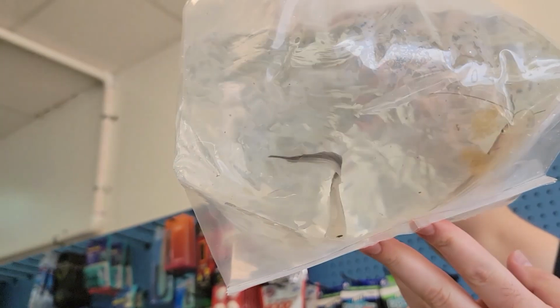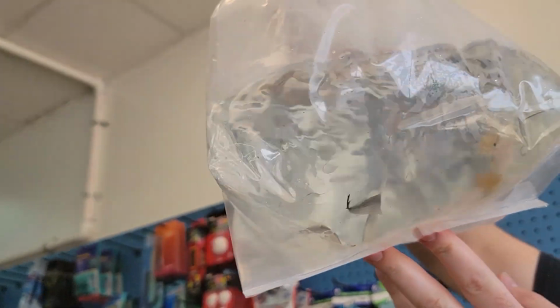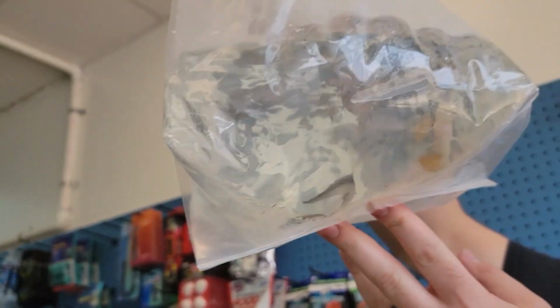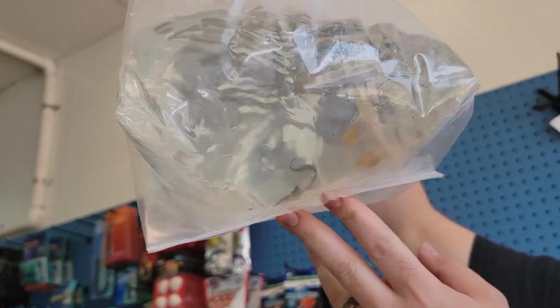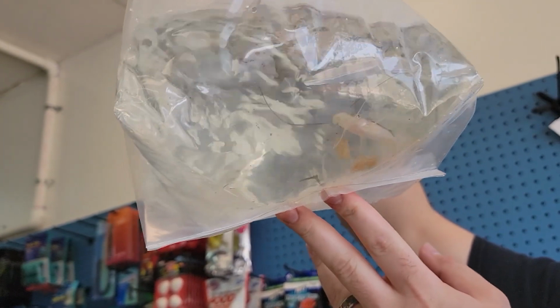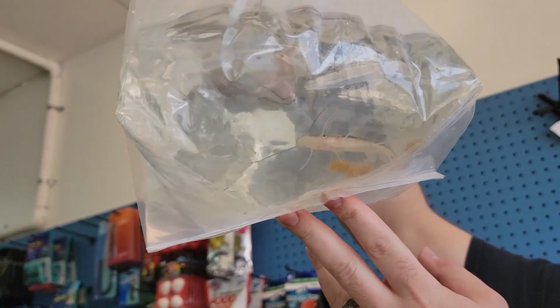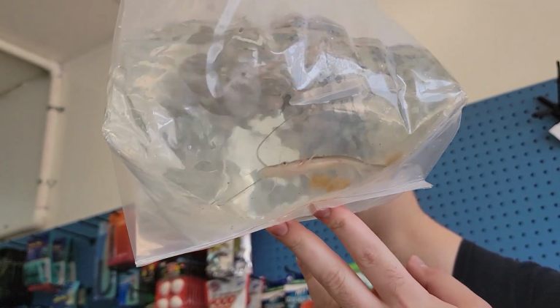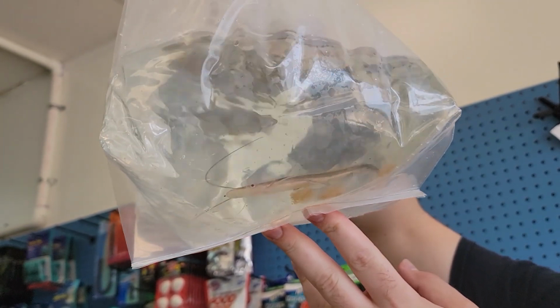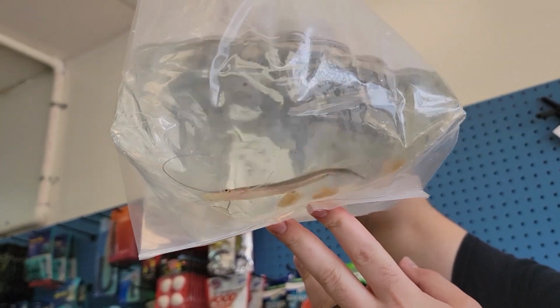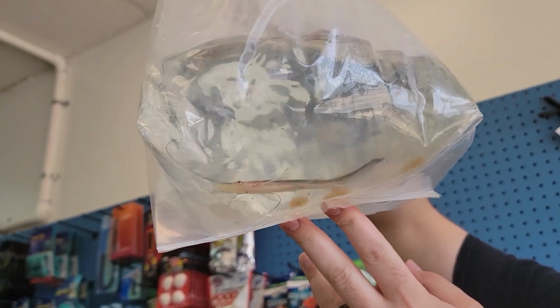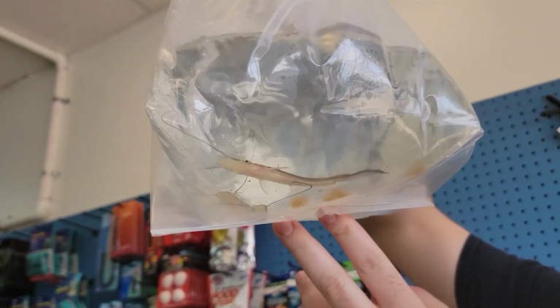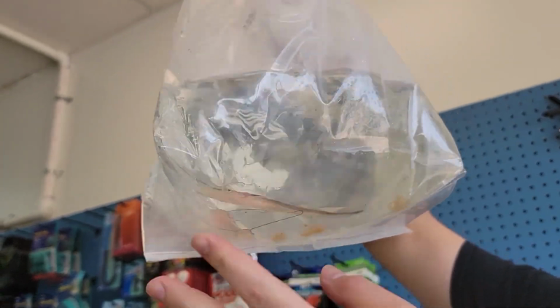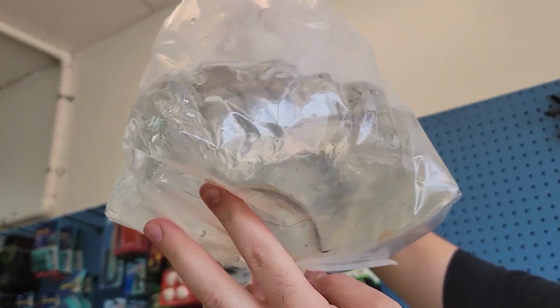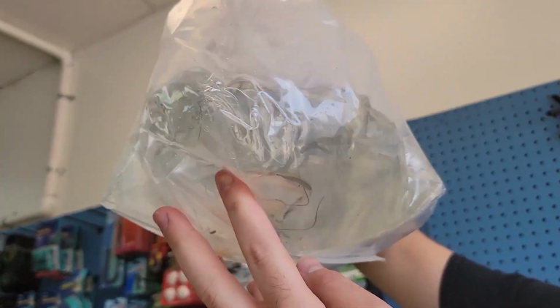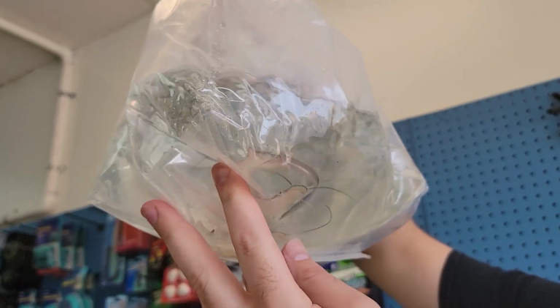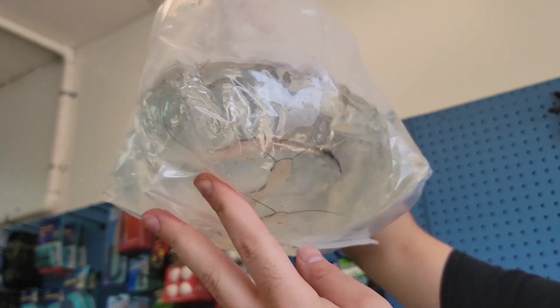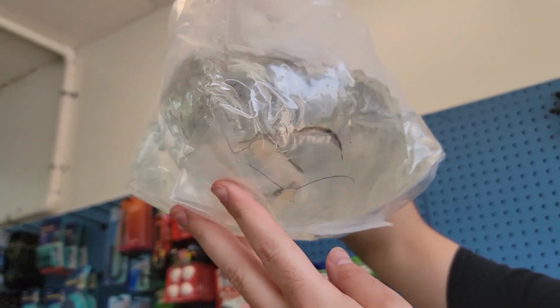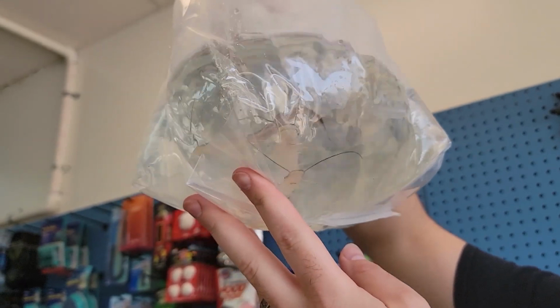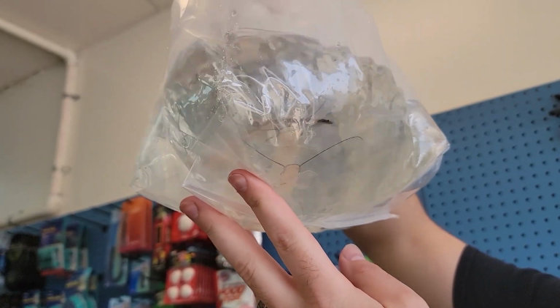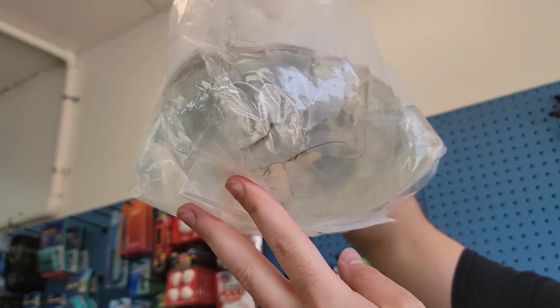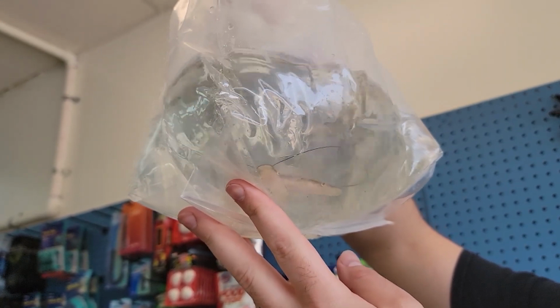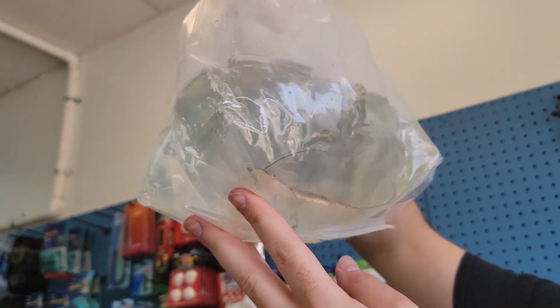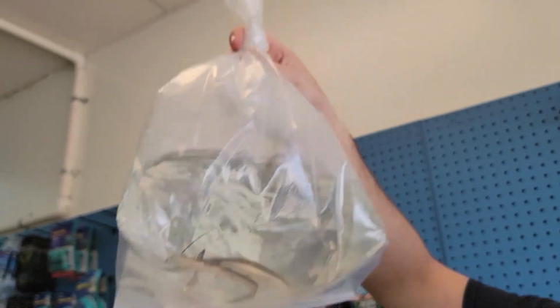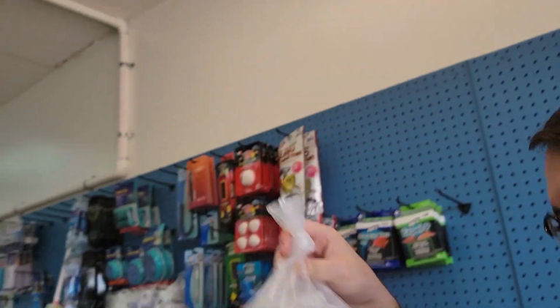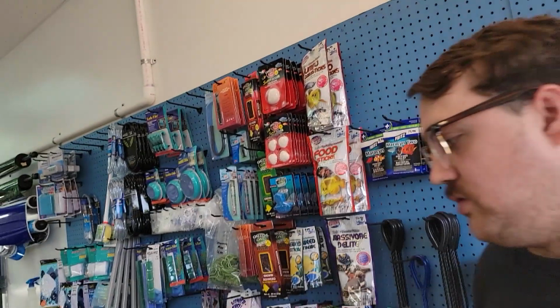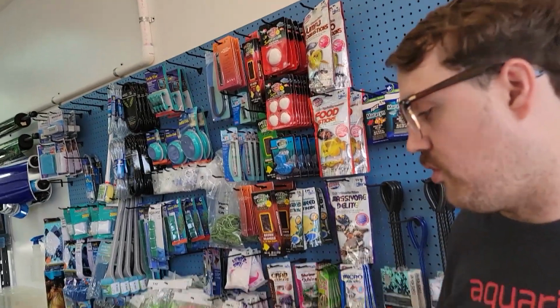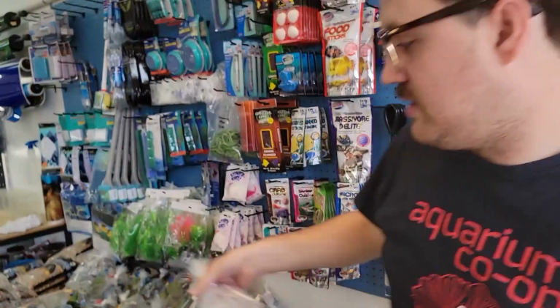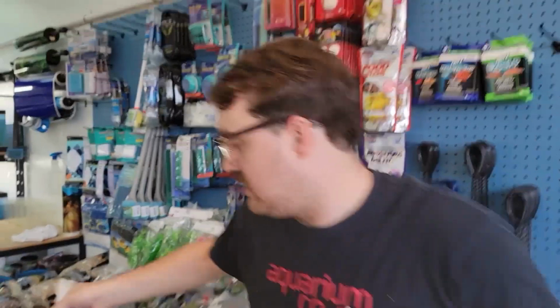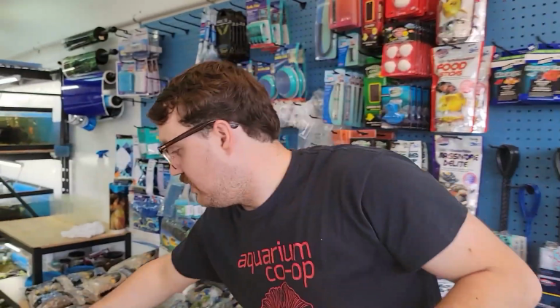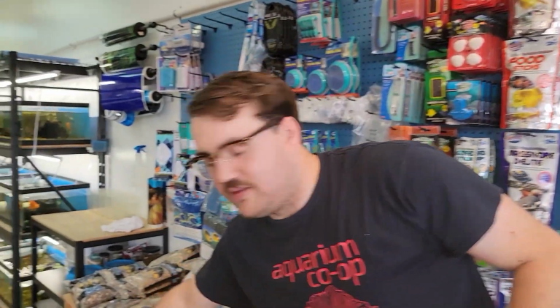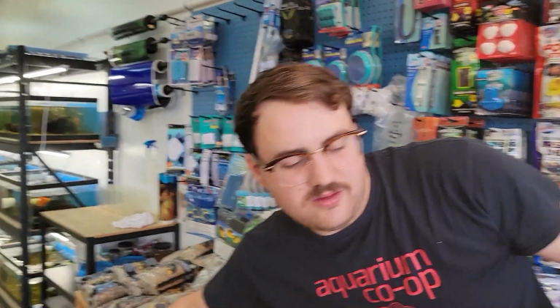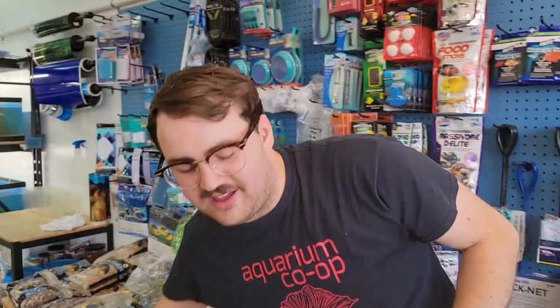Lima shovelnose wolf fish — bigger cat but not like red tail cat big. A lot more practical for most people. And they don't have enormous mouths where they eat everything in there.